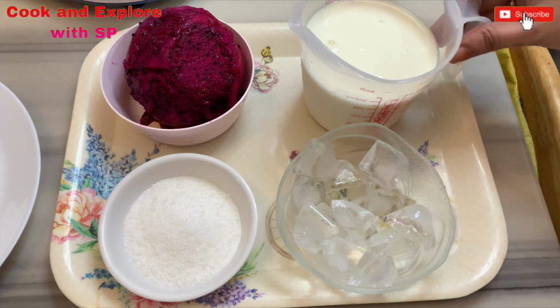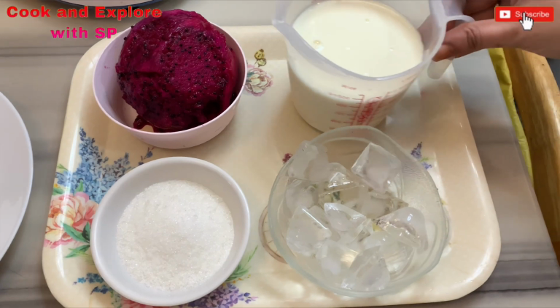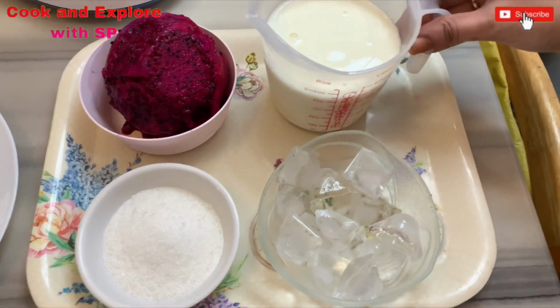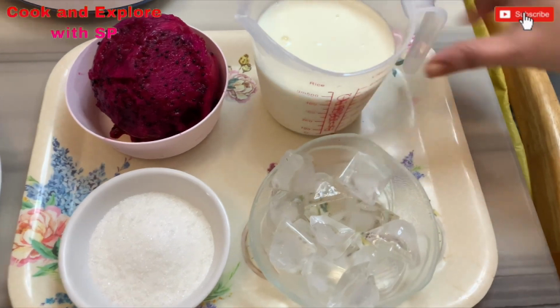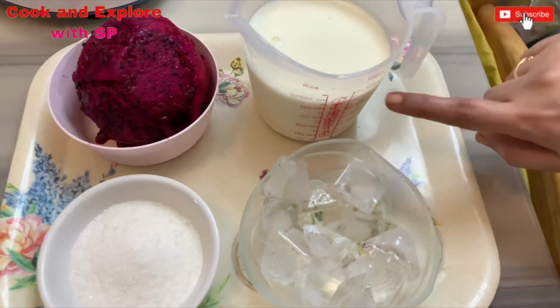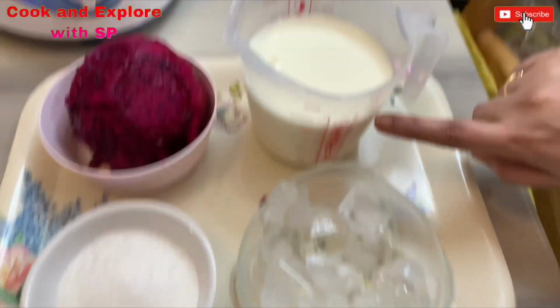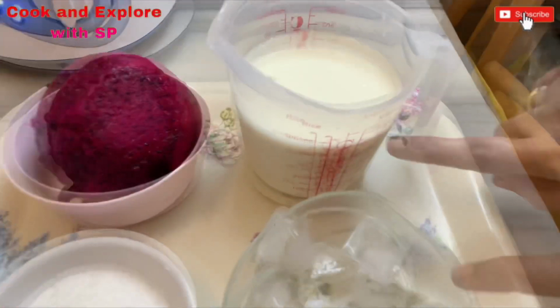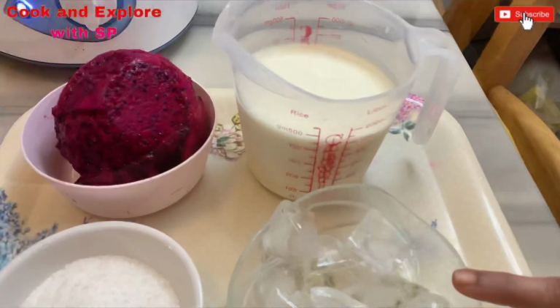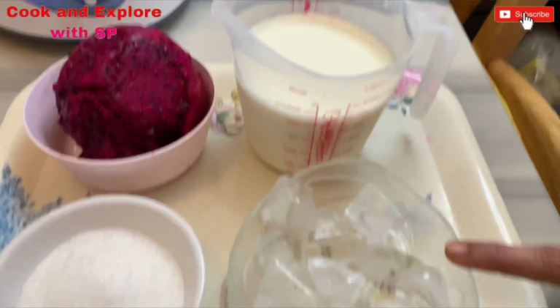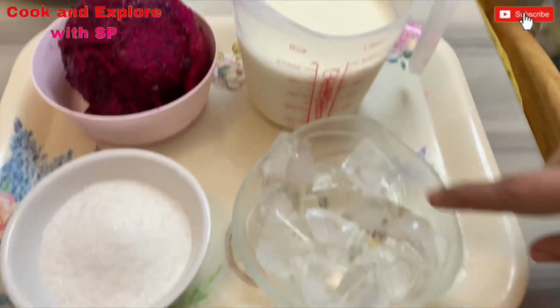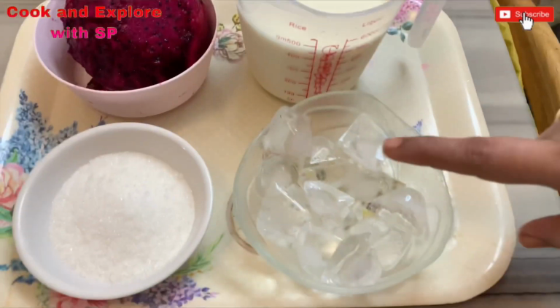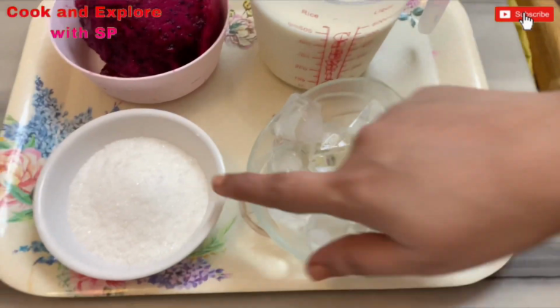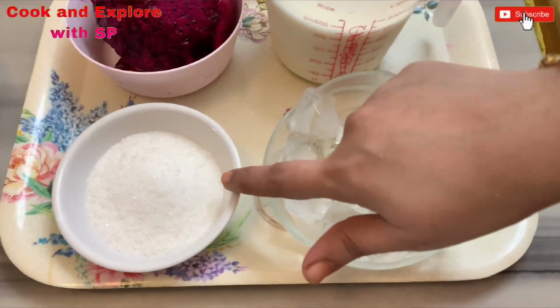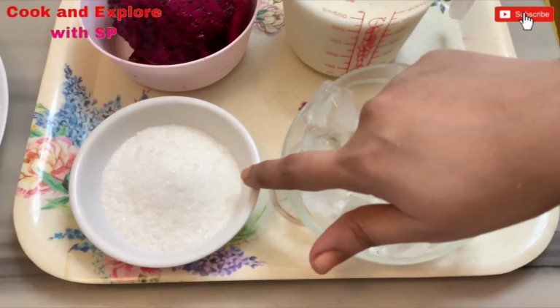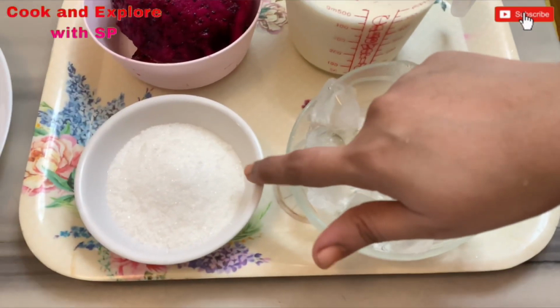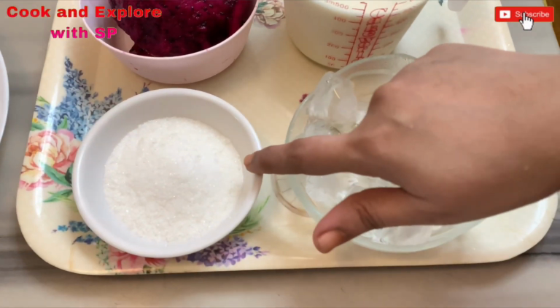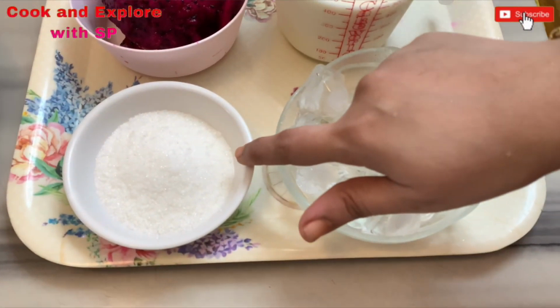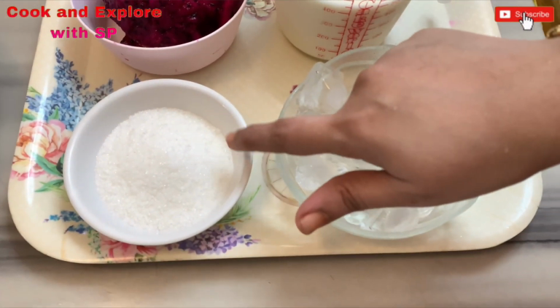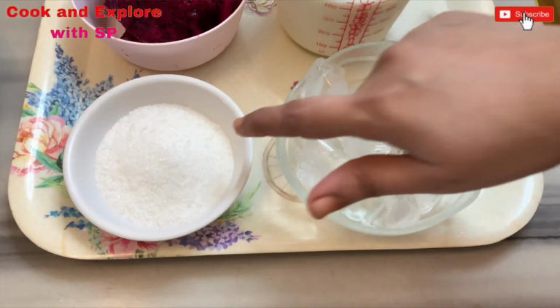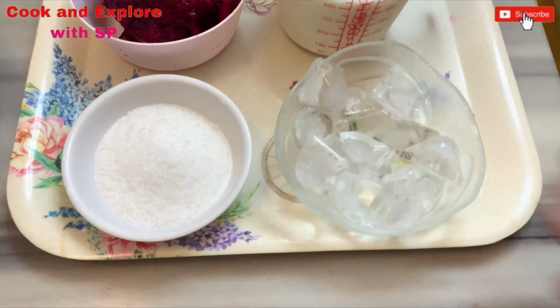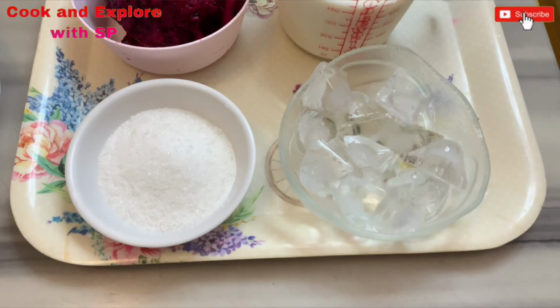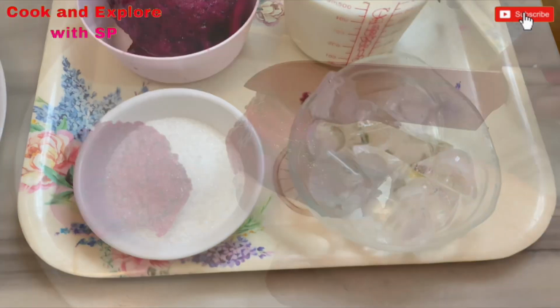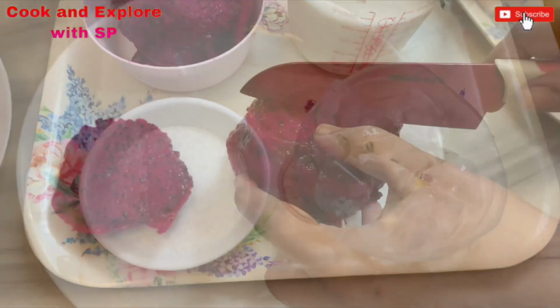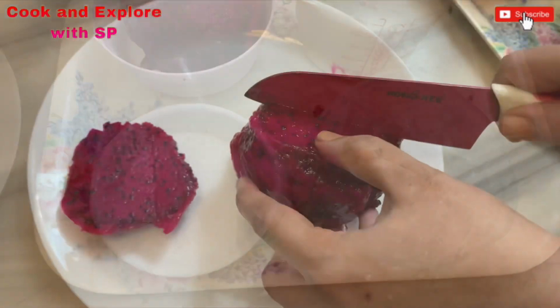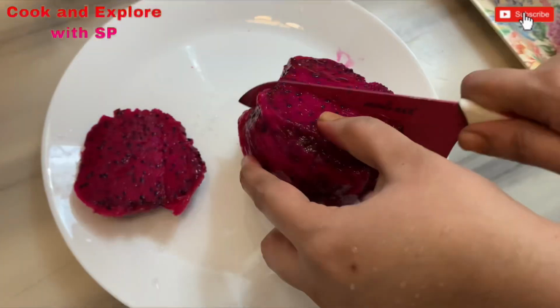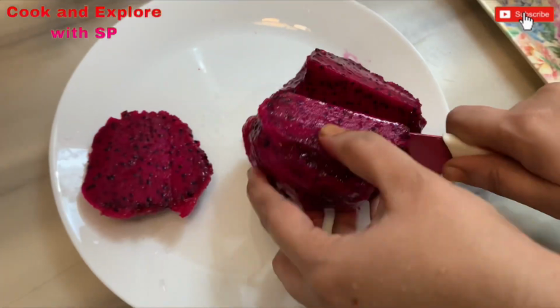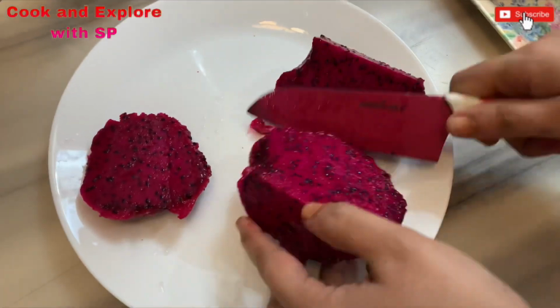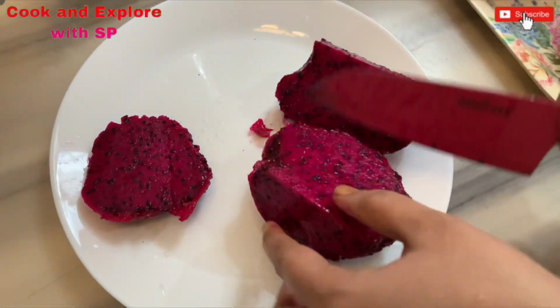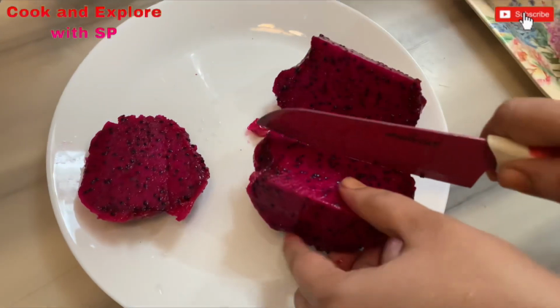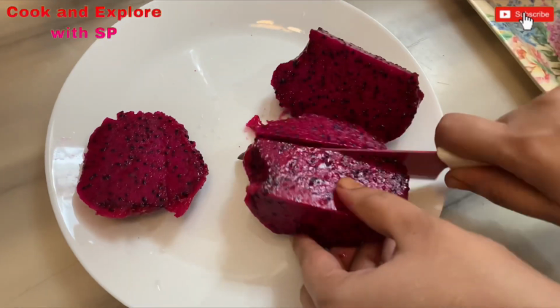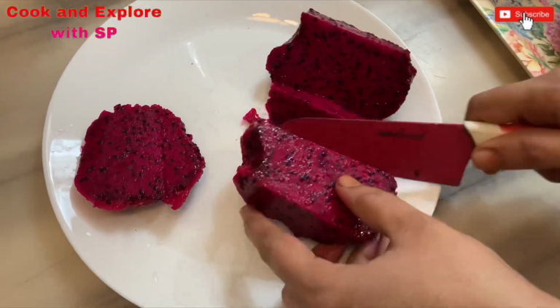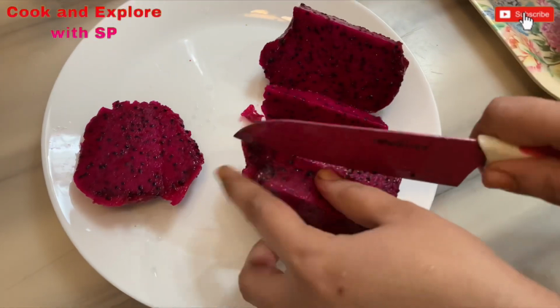The ingredients are: one big dragon fruit, 400 ml milk, 10 to 12 ice cubes, and 3 tablespoons of sugar. Cut the dragon fruit into small pieces.